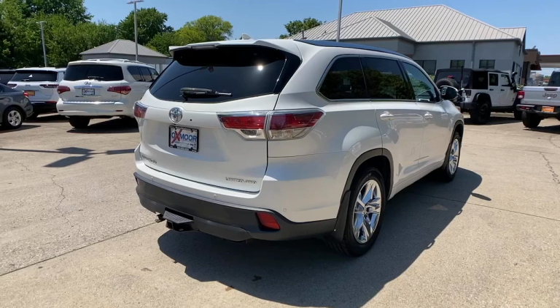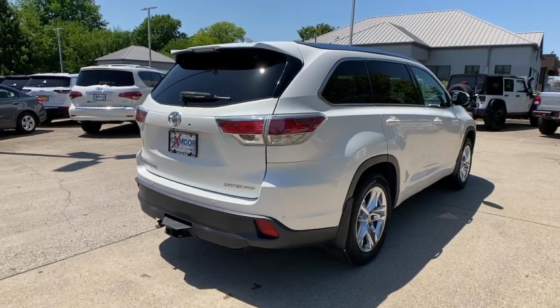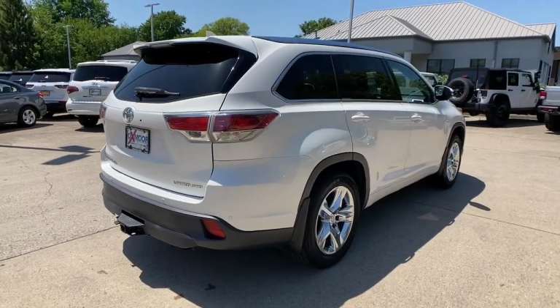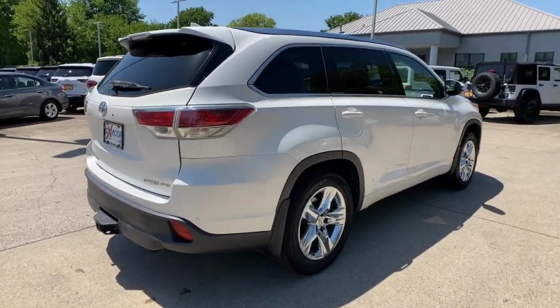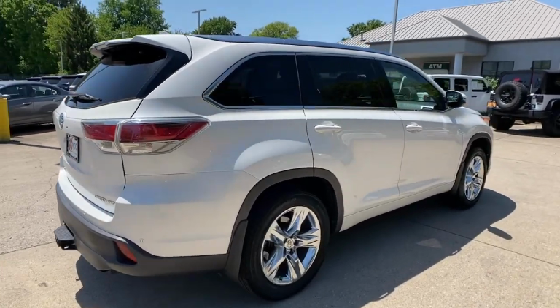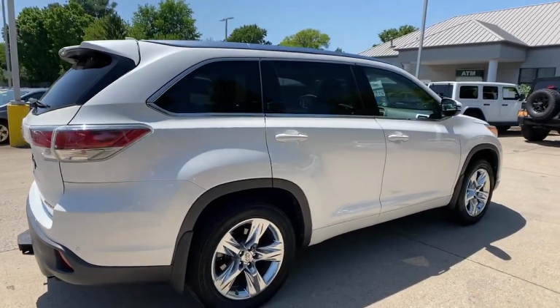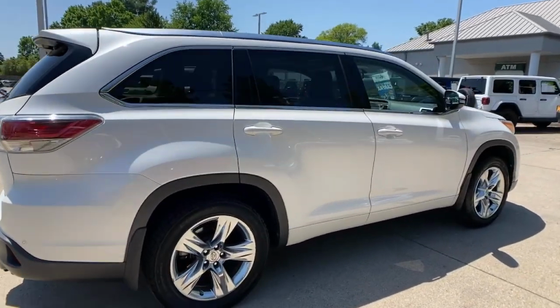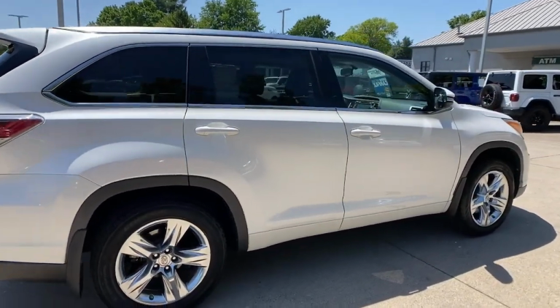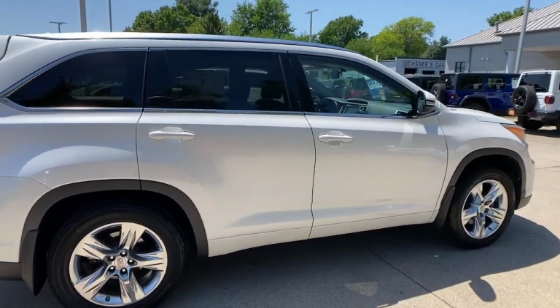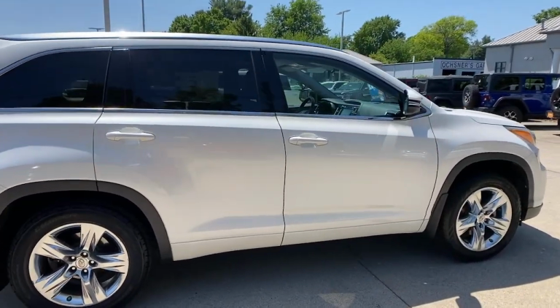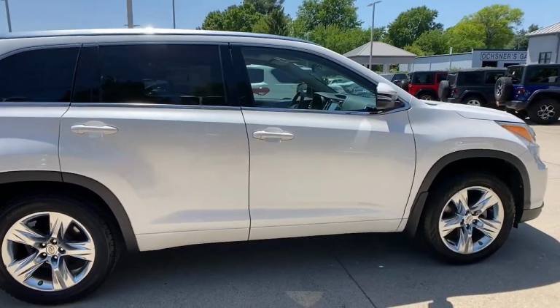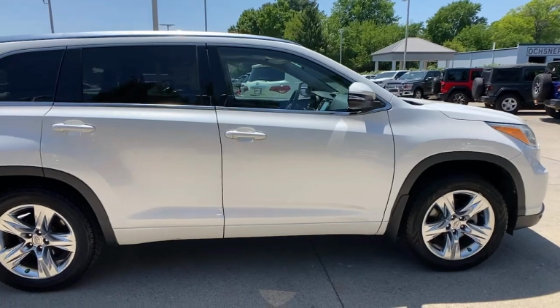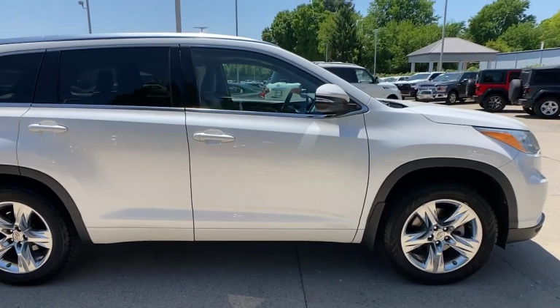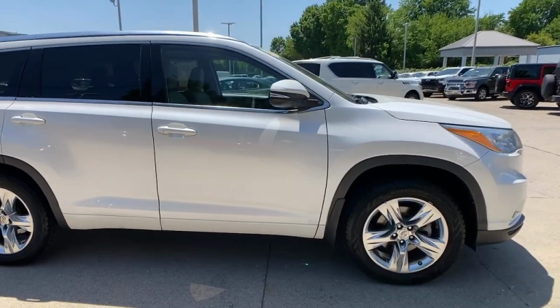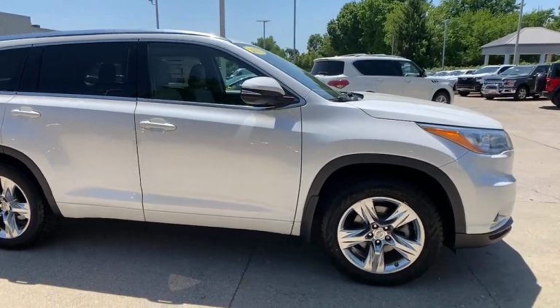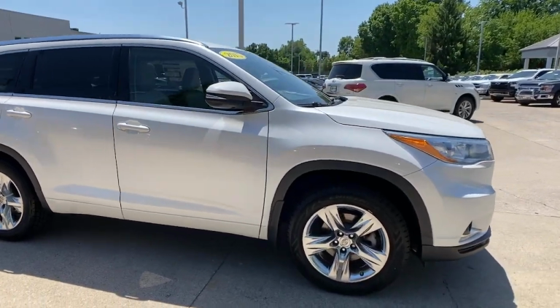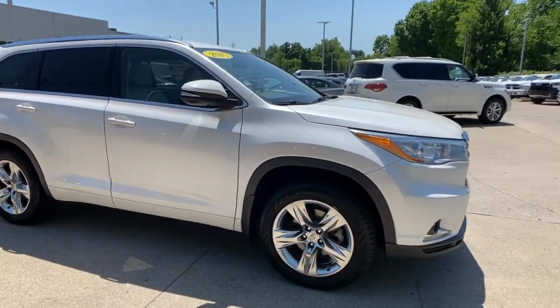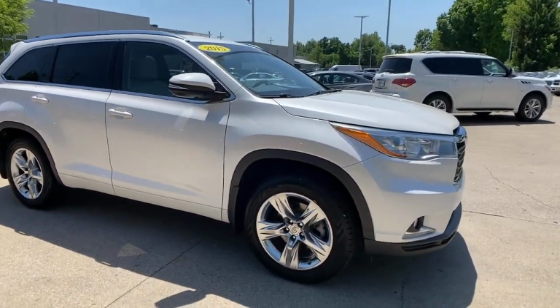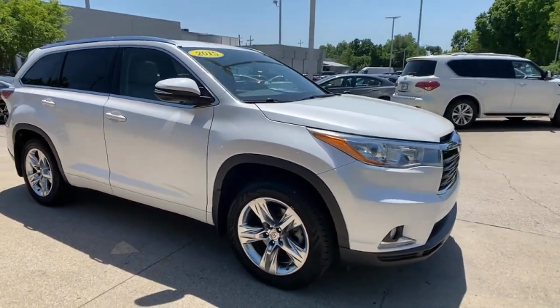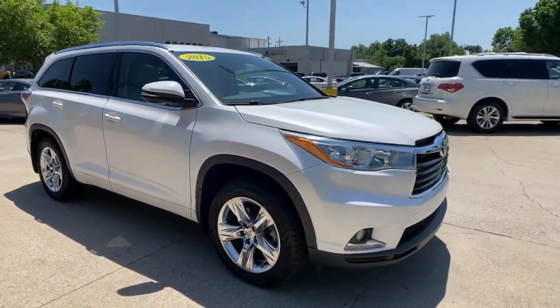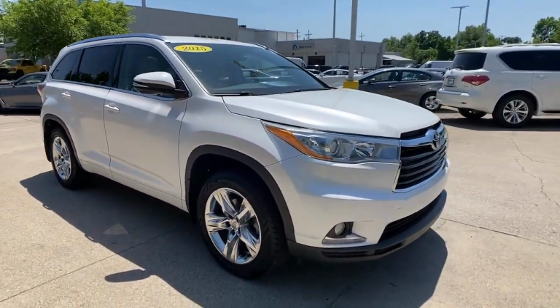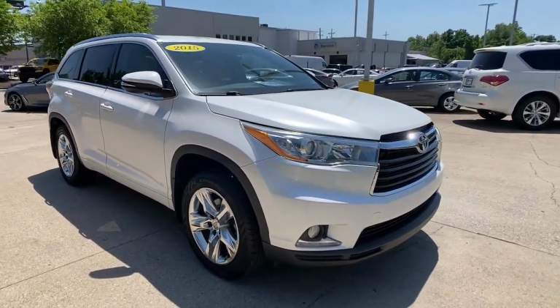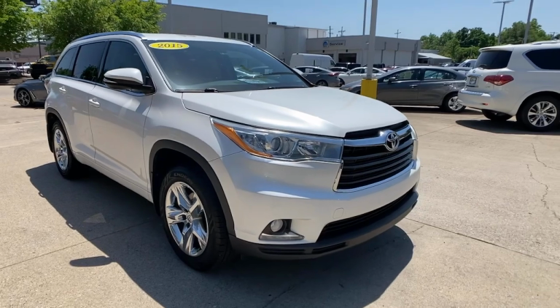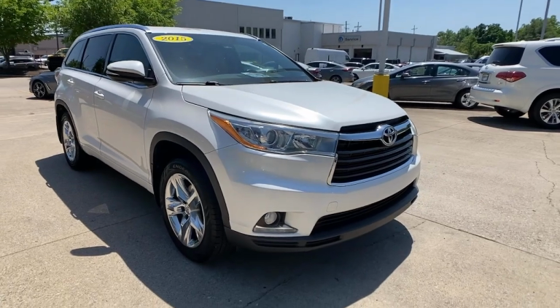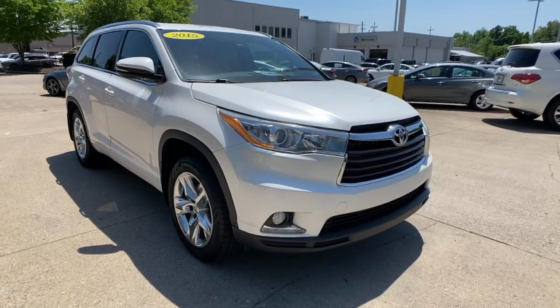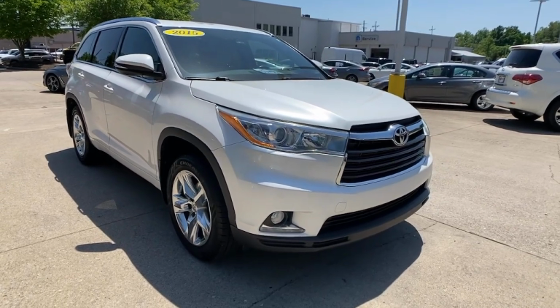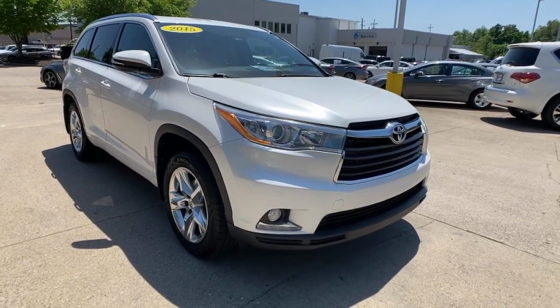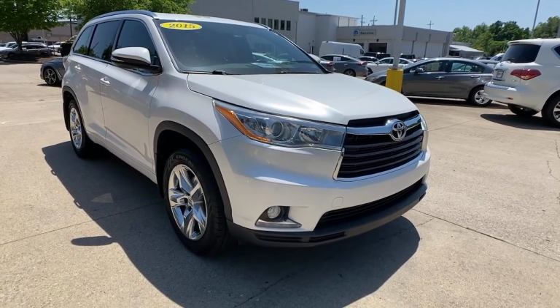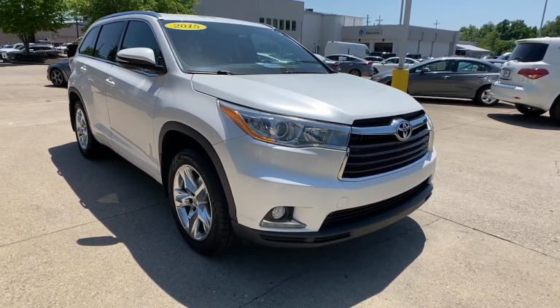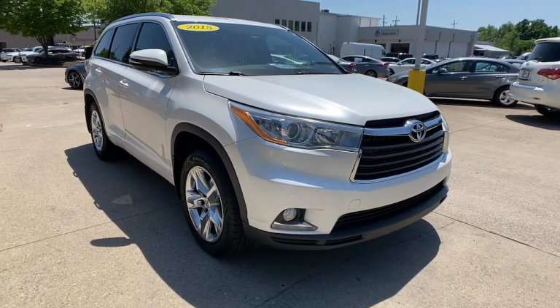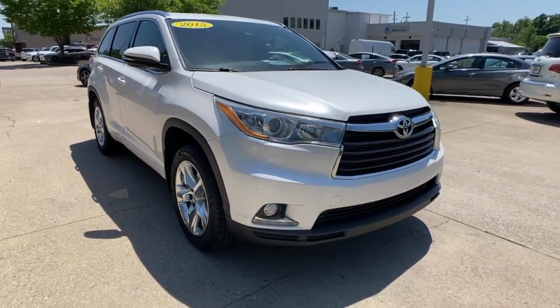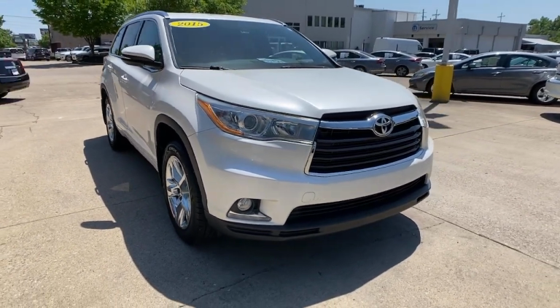Hop into the 2015 Toyota Highlander. This vehicle is an outstanding buy with fewer than 150,000 miles on the odometer. From daily drives to epic road trips, this Highlander has you covered.